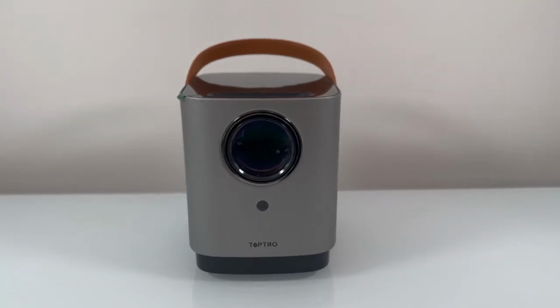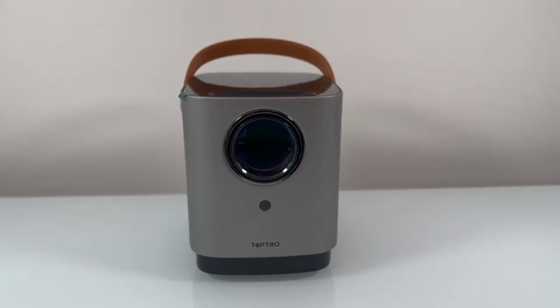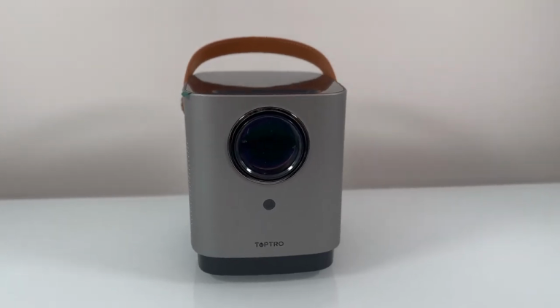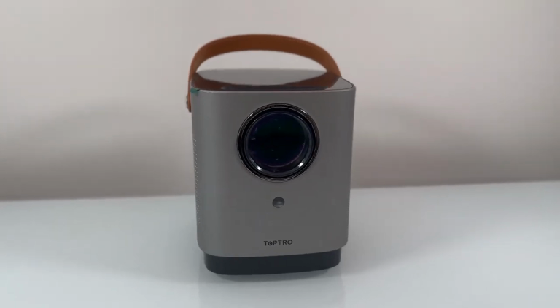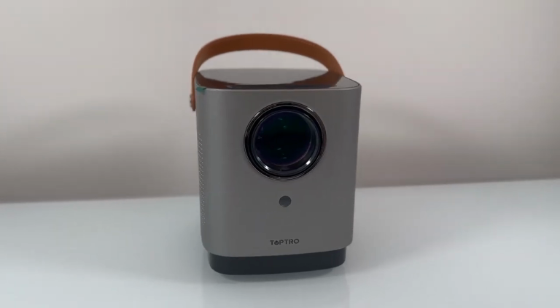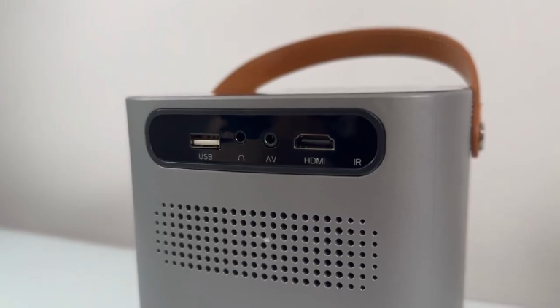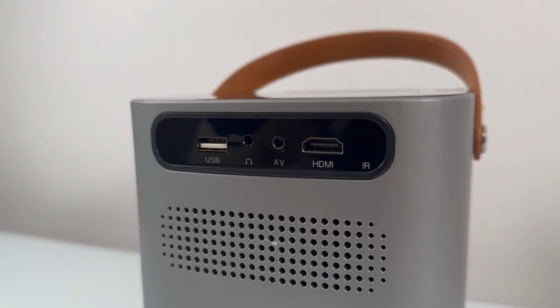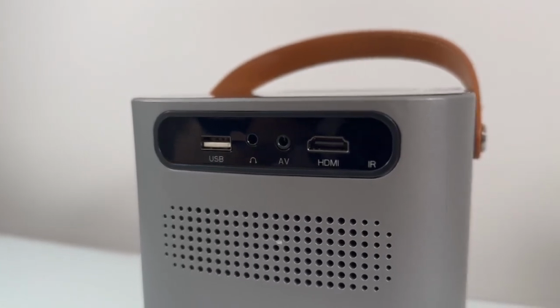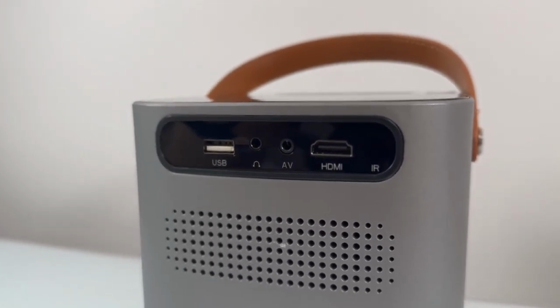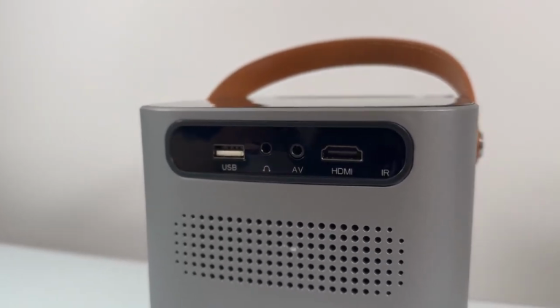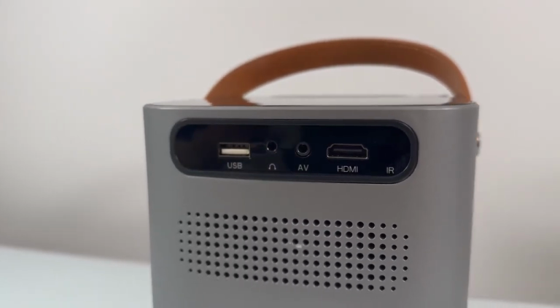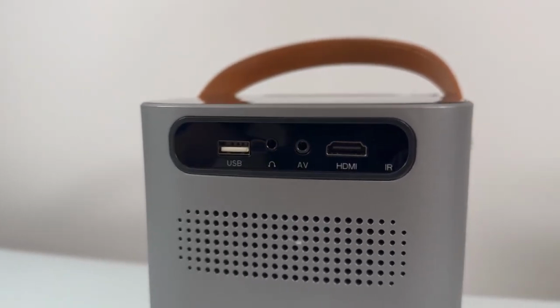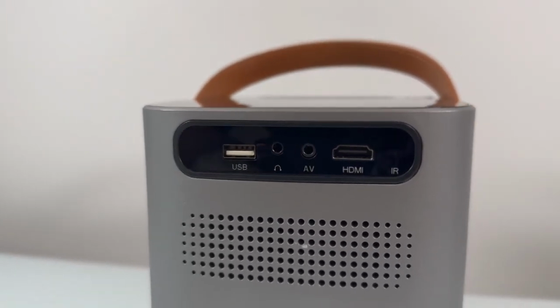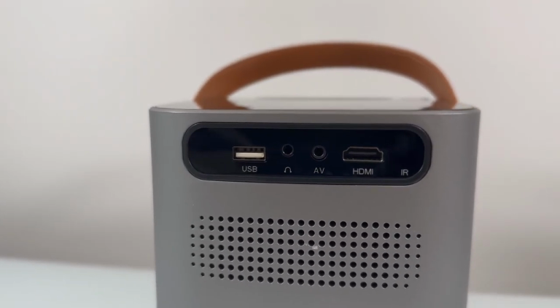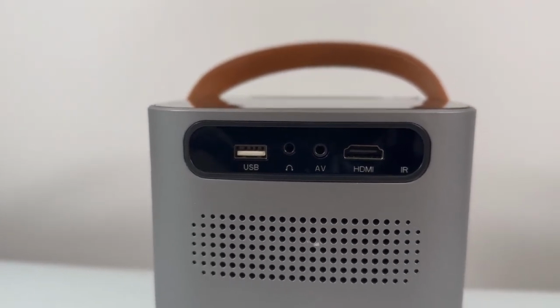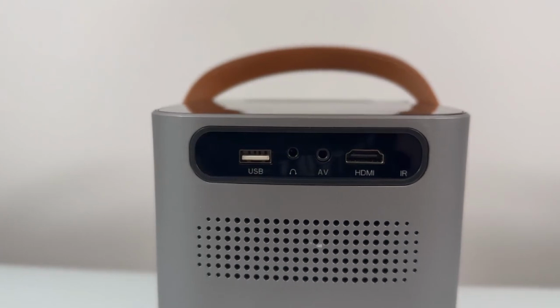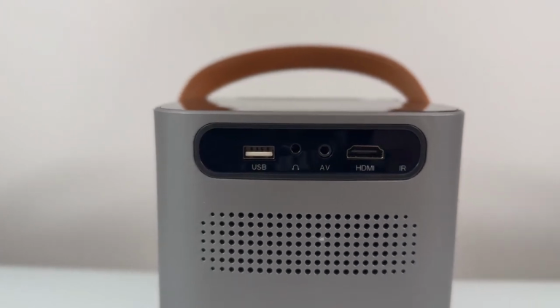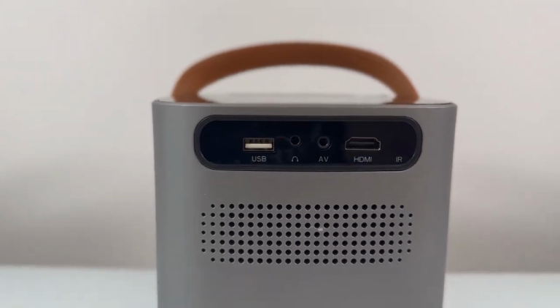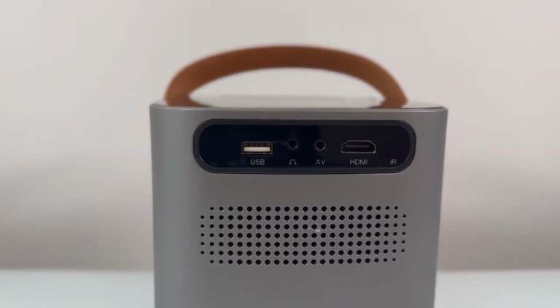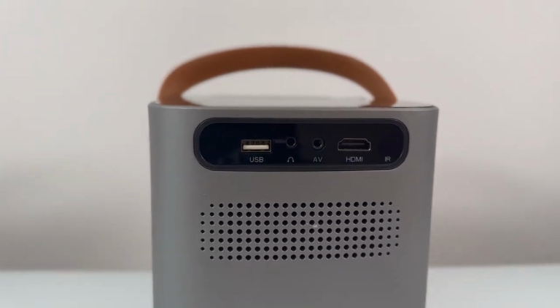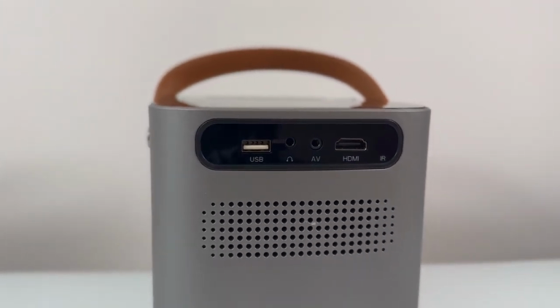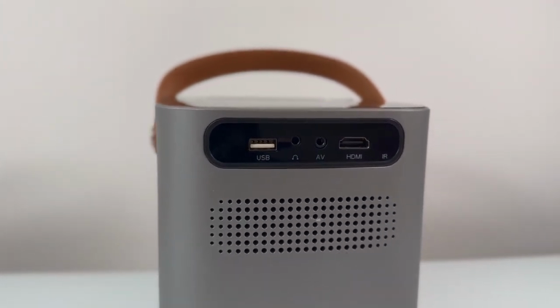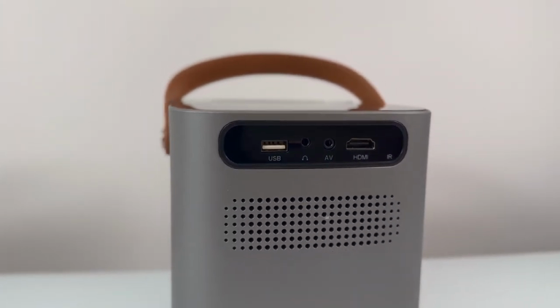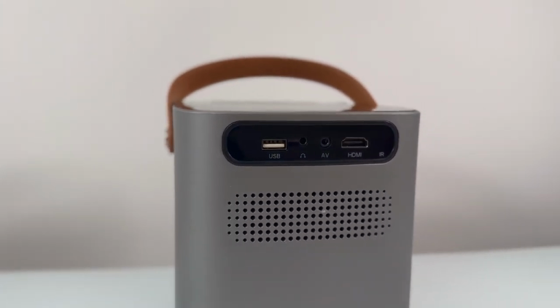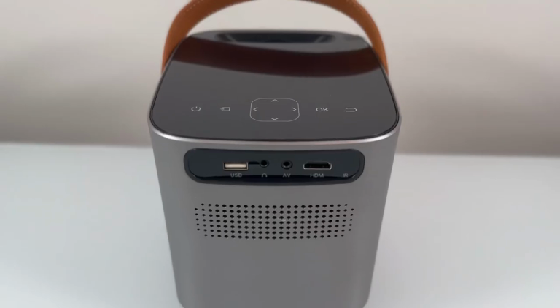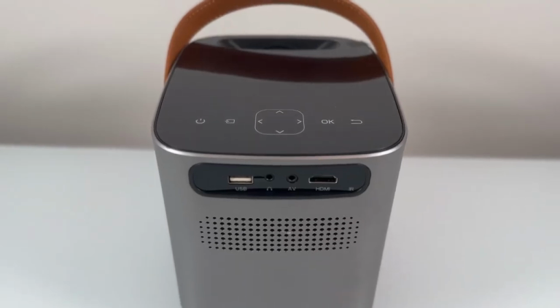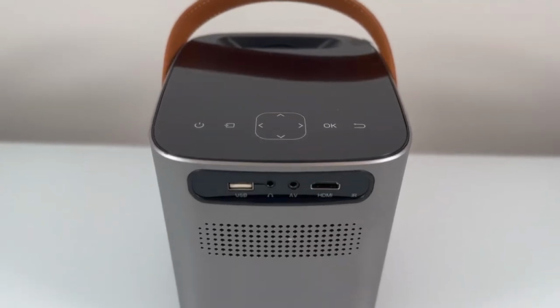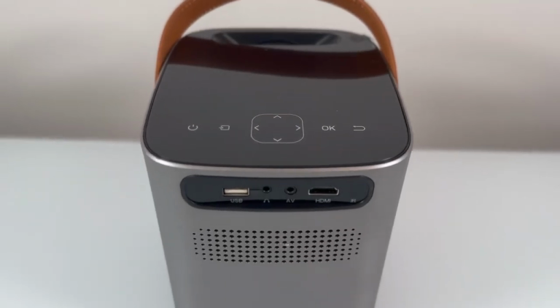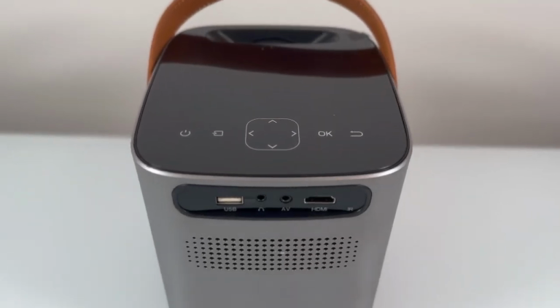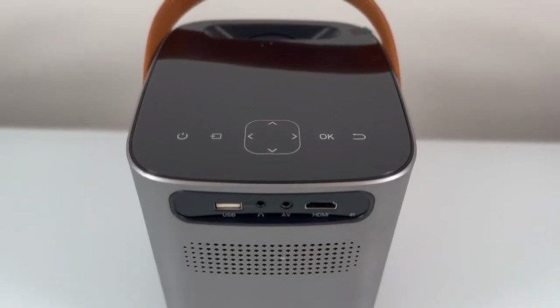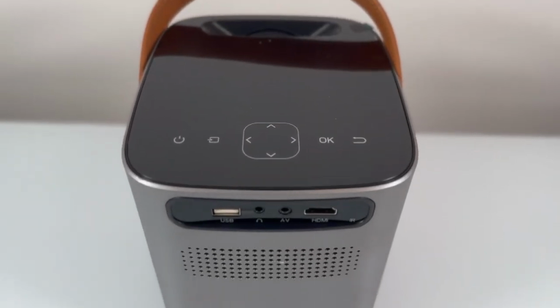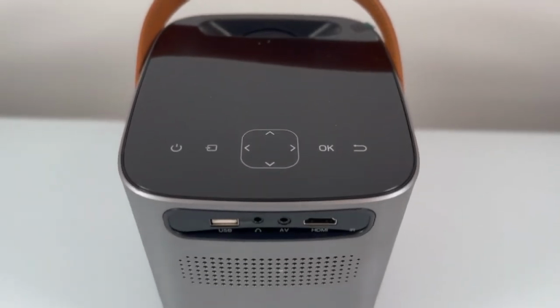In terms of audio, the projector delivers a 360-degree stereo surround sound quality with its customized super-large sound cavity, ensuring a truly immersive viewing experience.